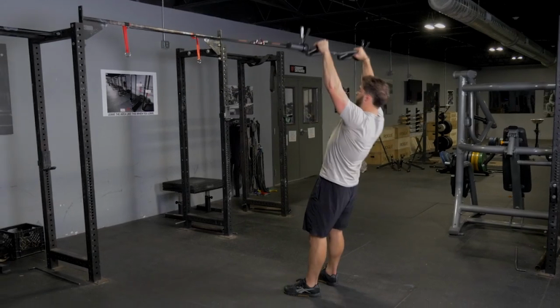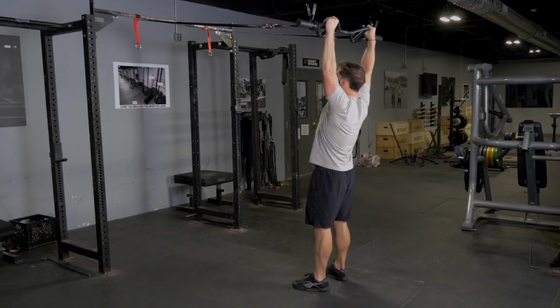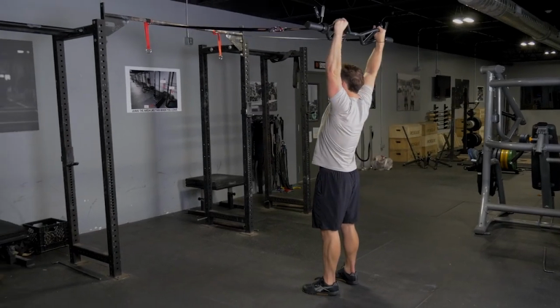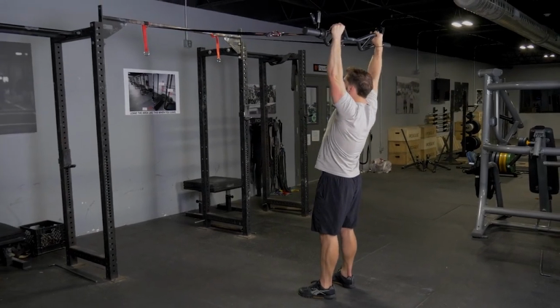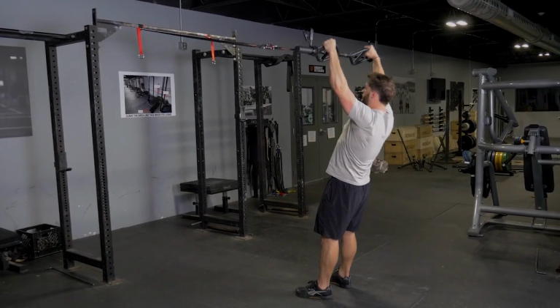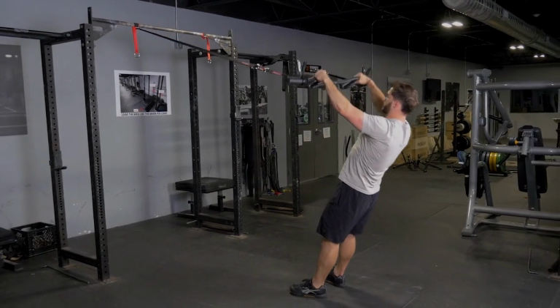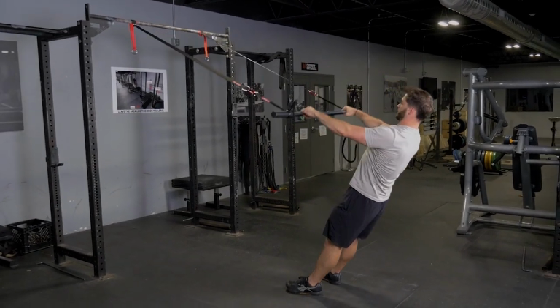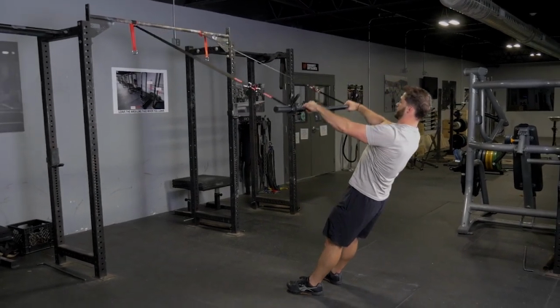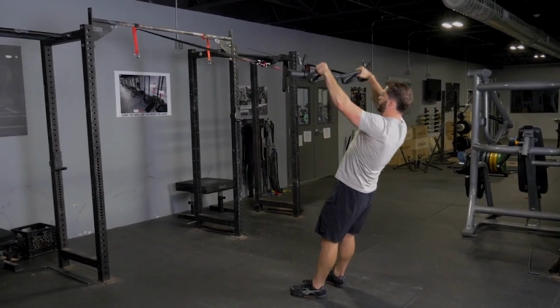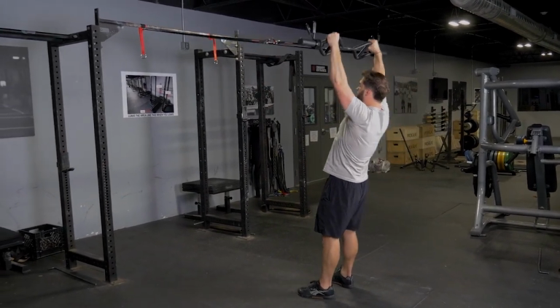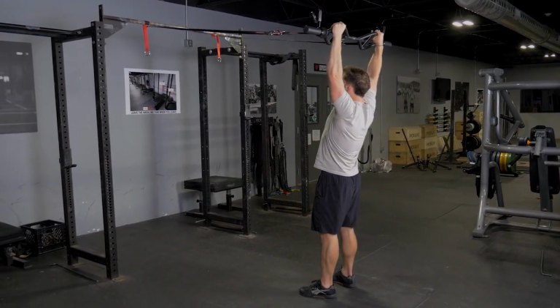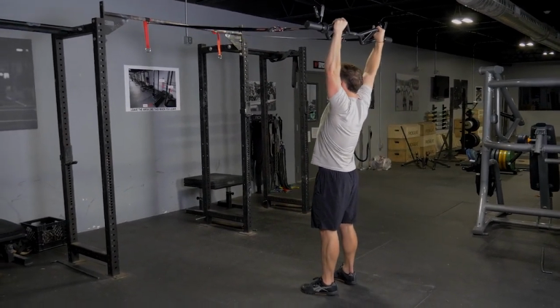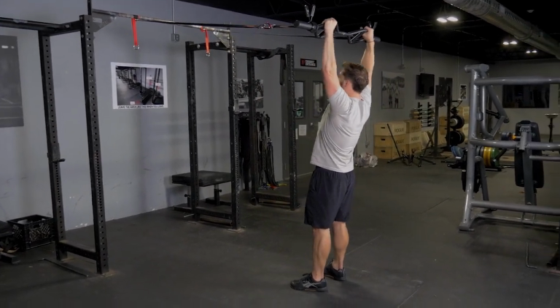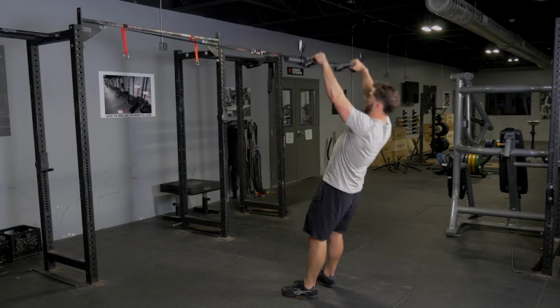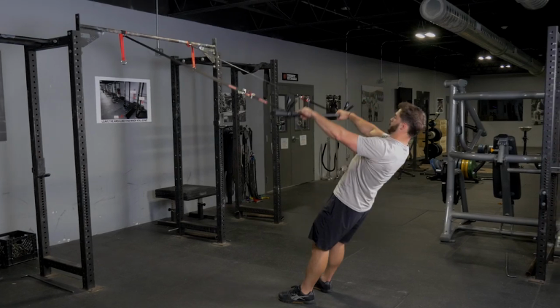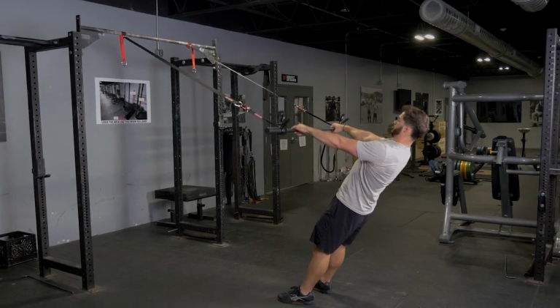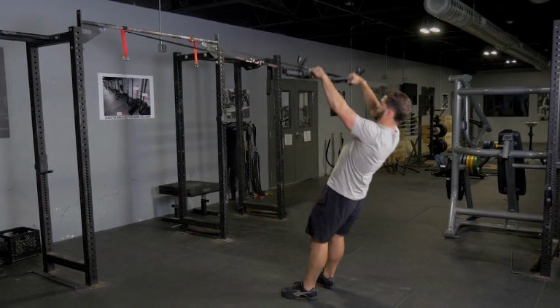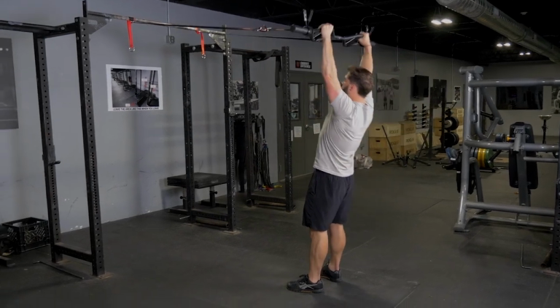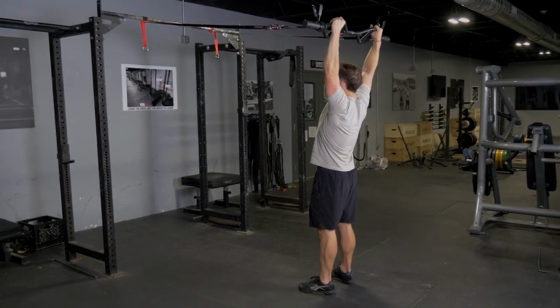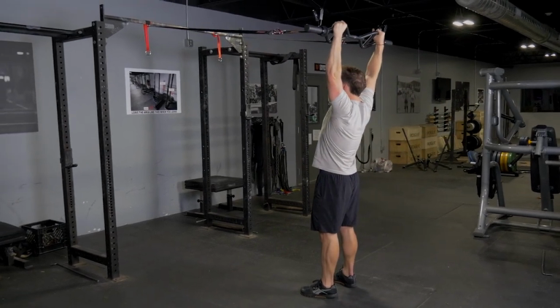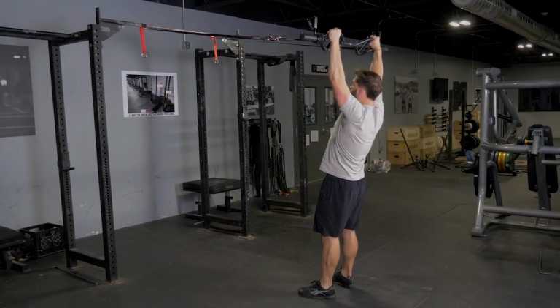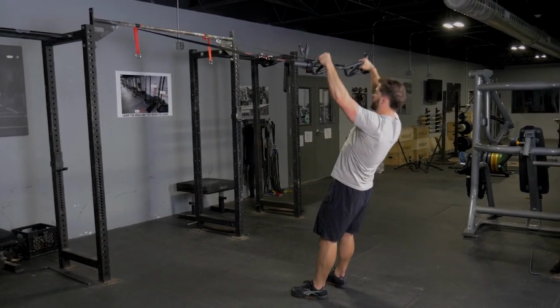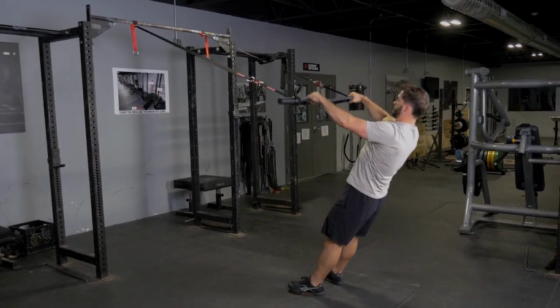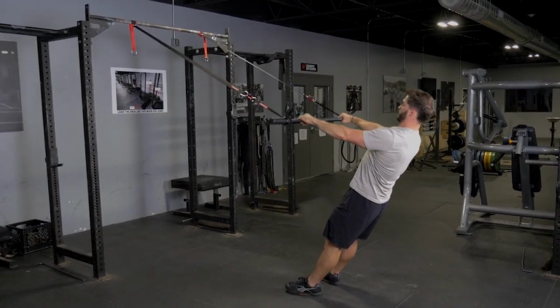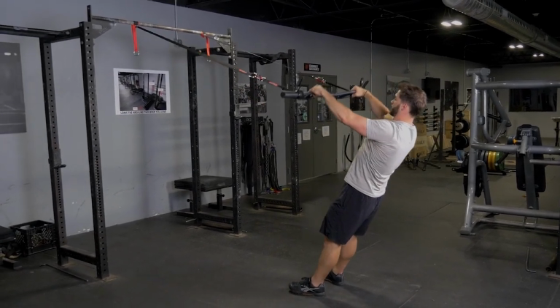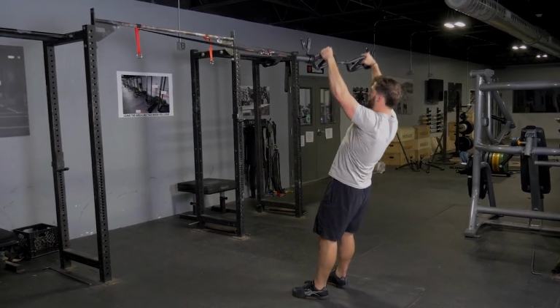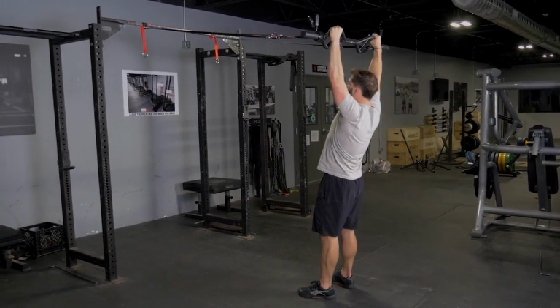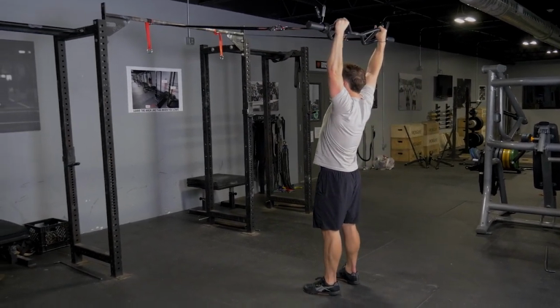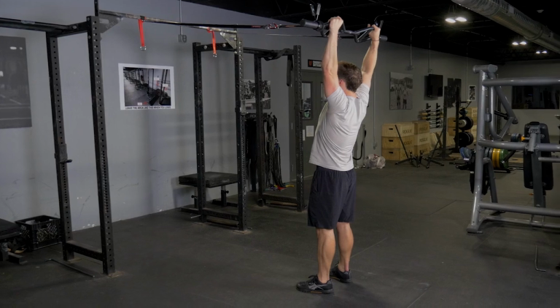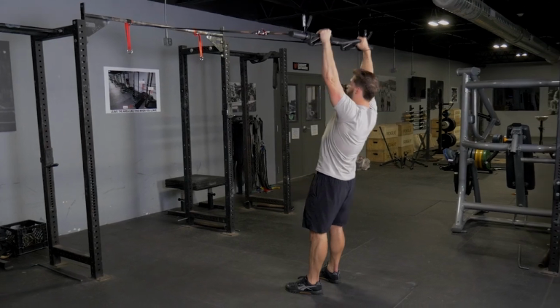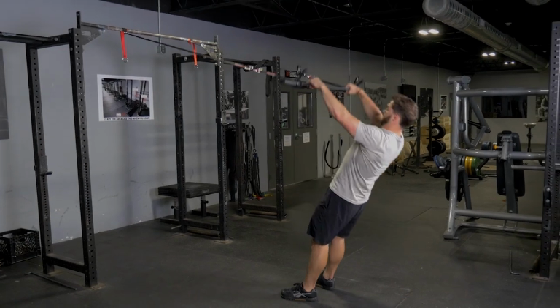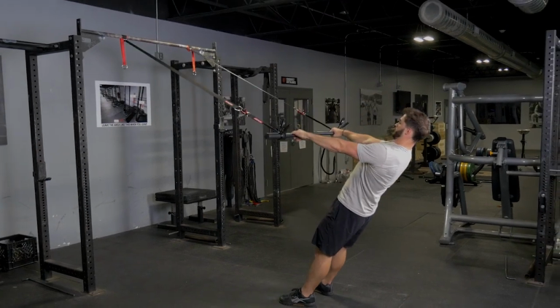The suspension front raise trains your delts and rhomboids. Begin with your arms extended facing the anchor point of the suspension system, grasping your T-grip bar with a wide overhand grip.